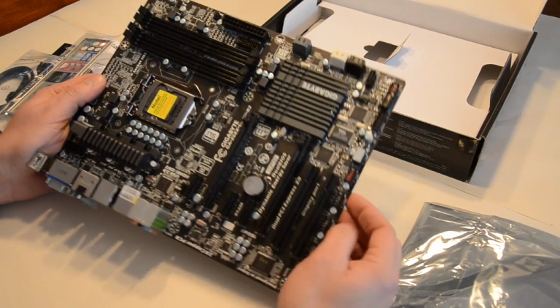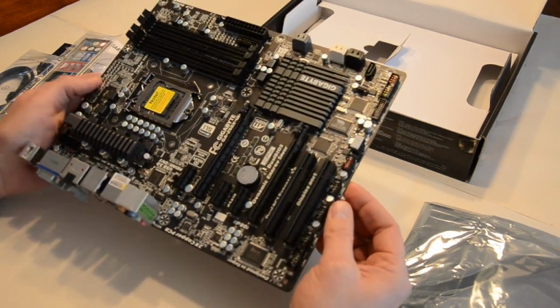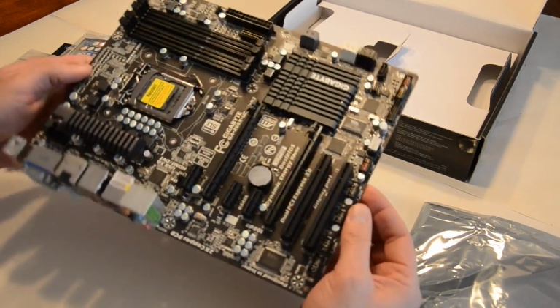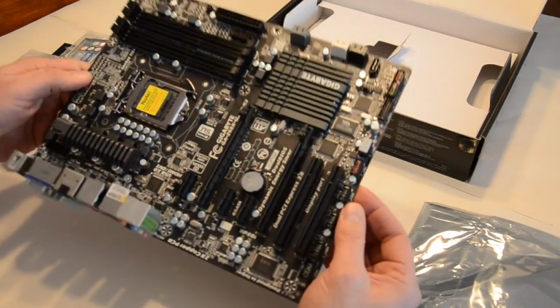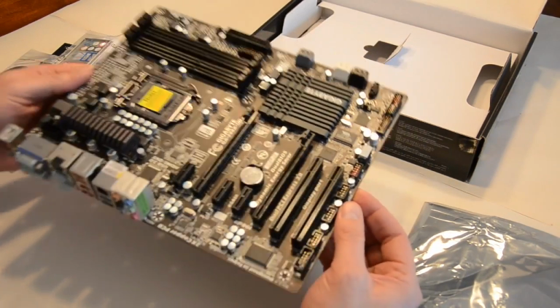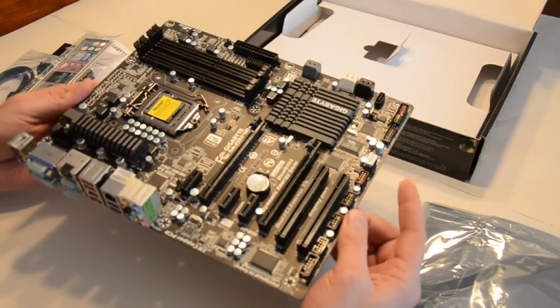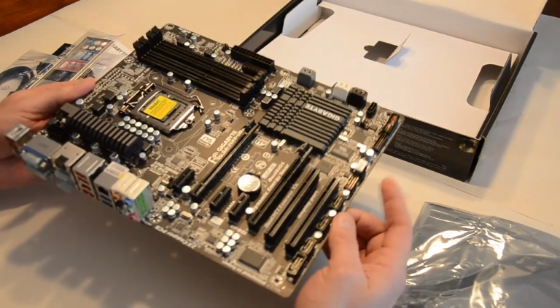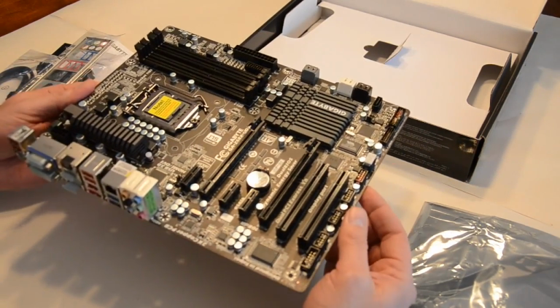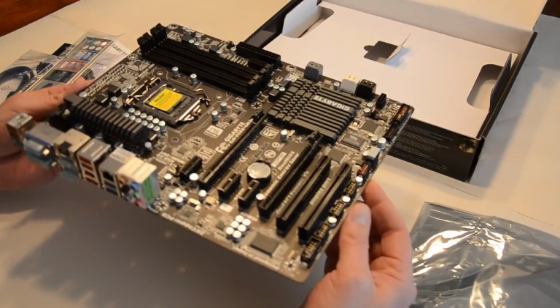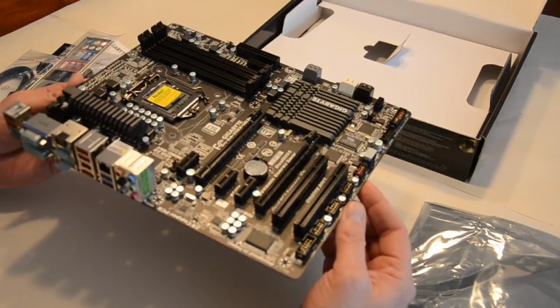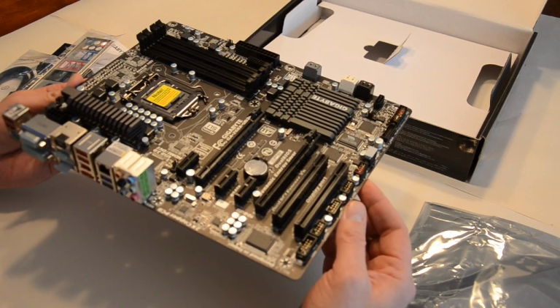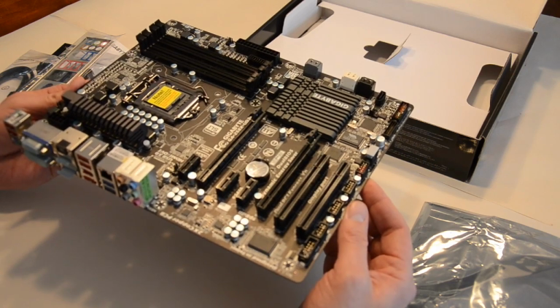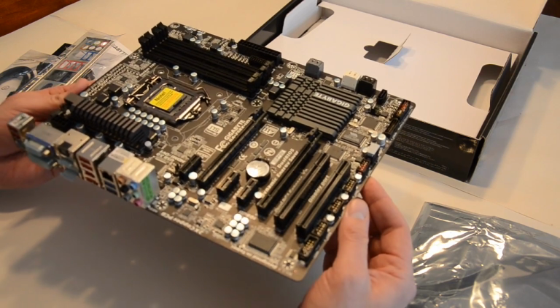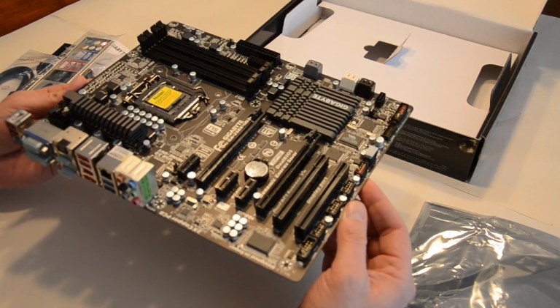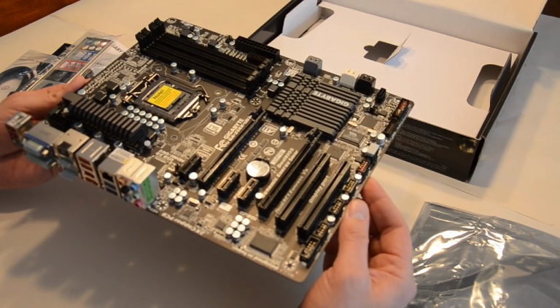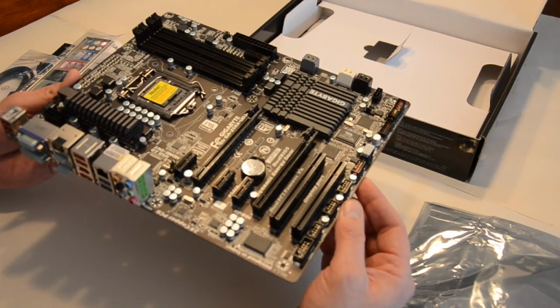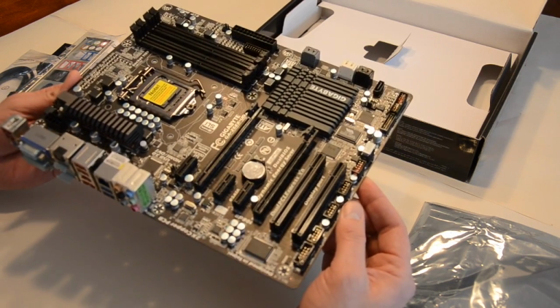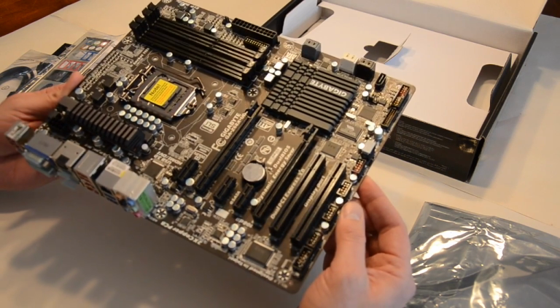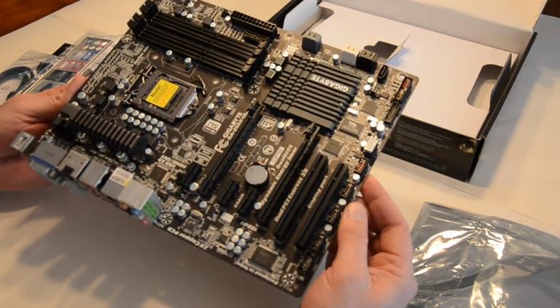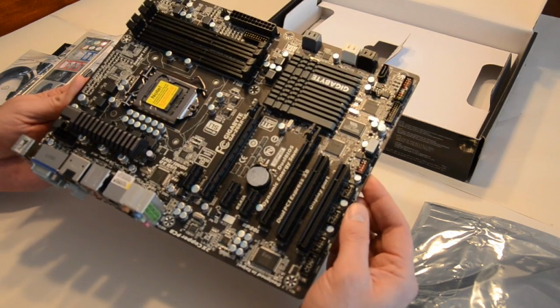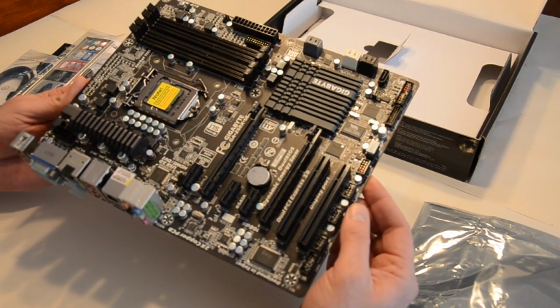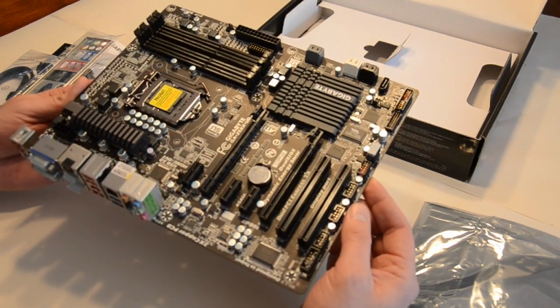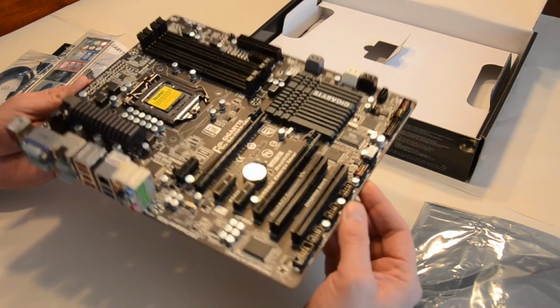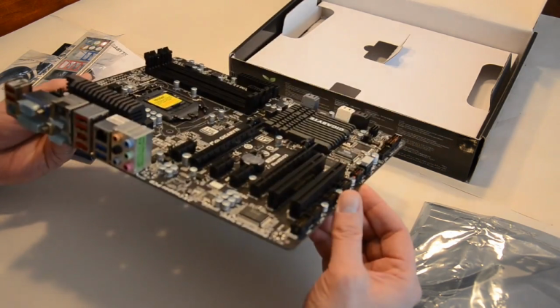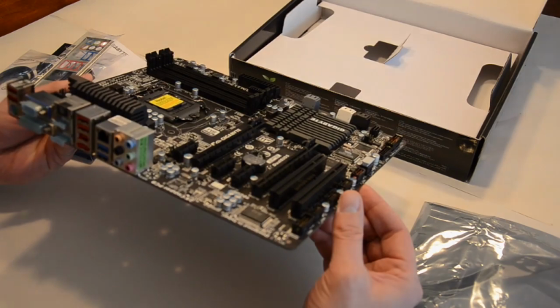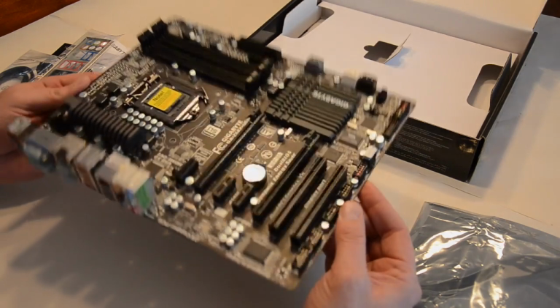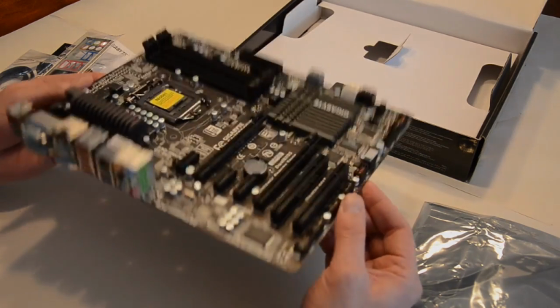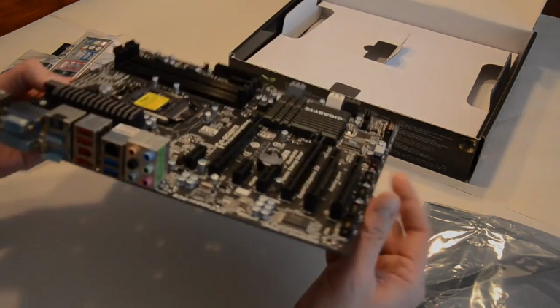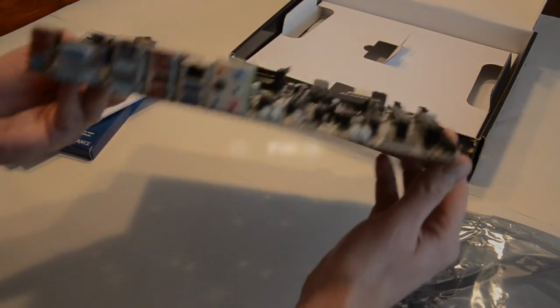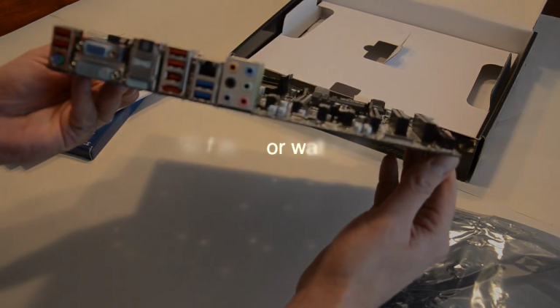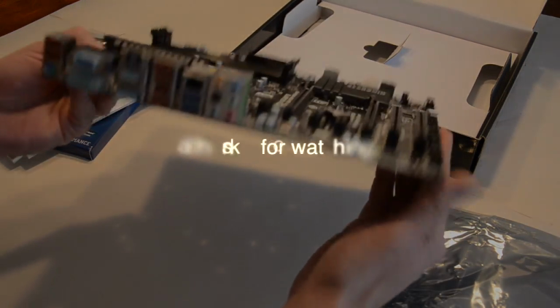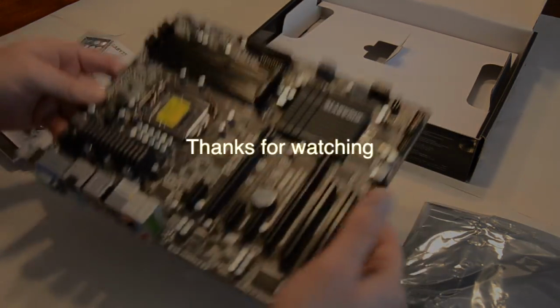The good thing is it does have FireWire, so that'll be handy for the Hackintosh because I have several FireWire peripherals I want to use. That'll be the motherboard.